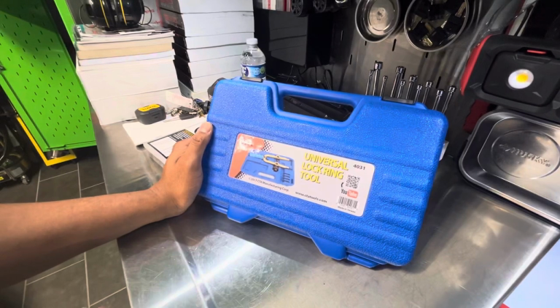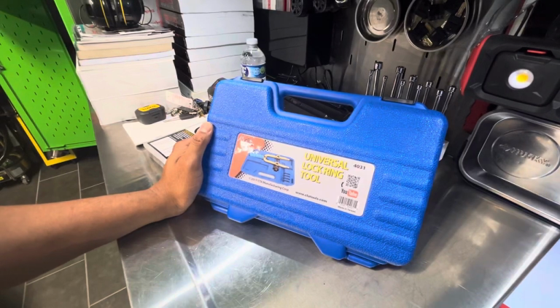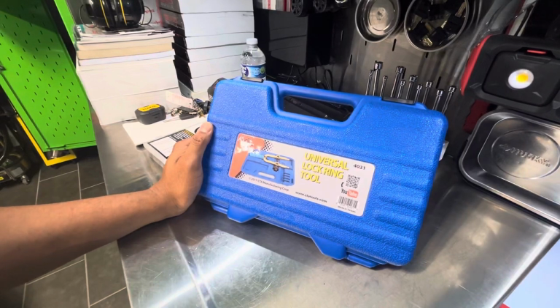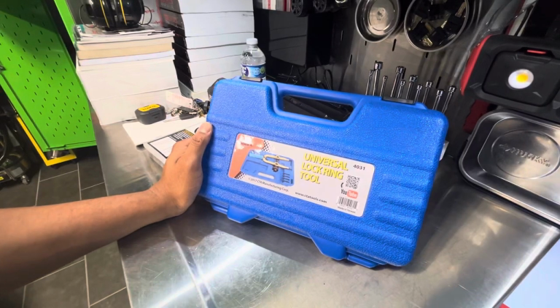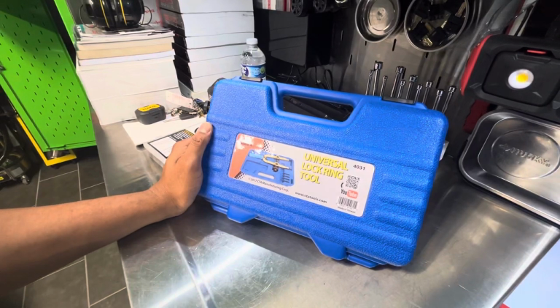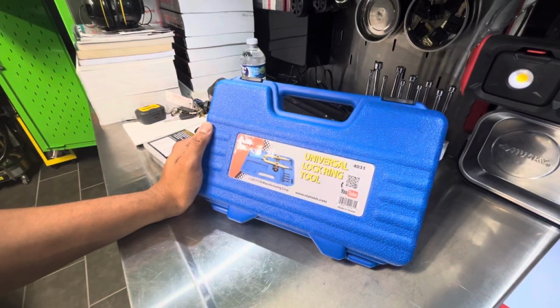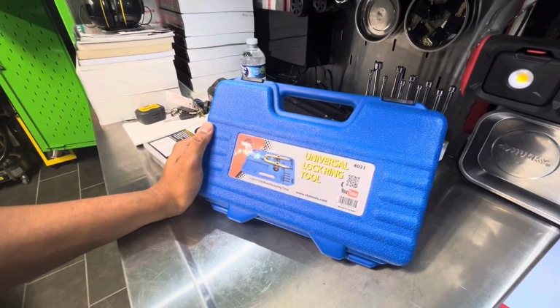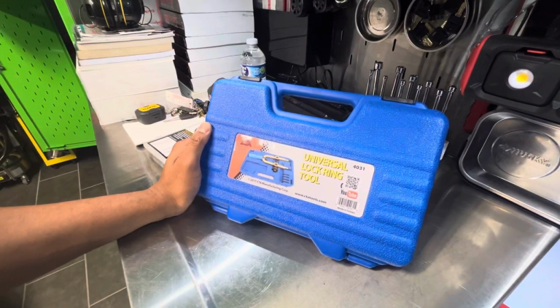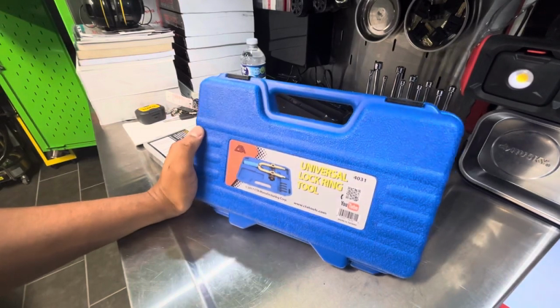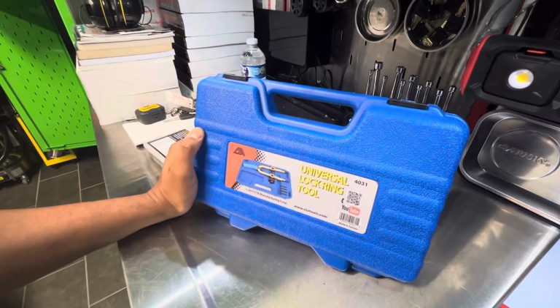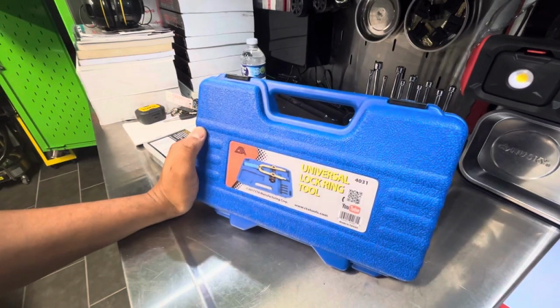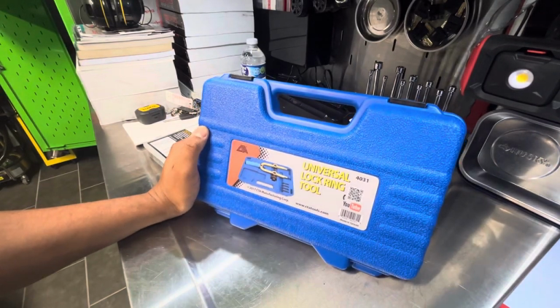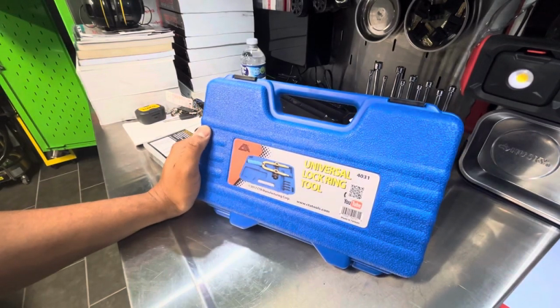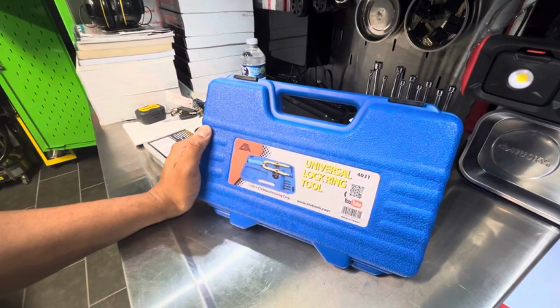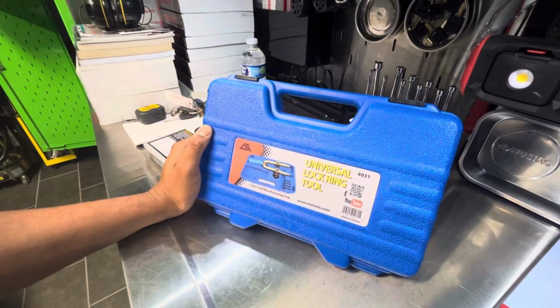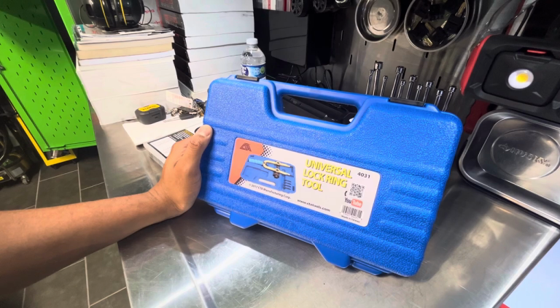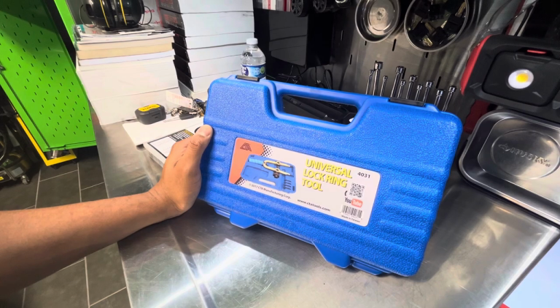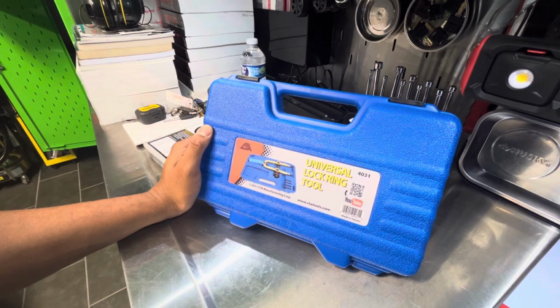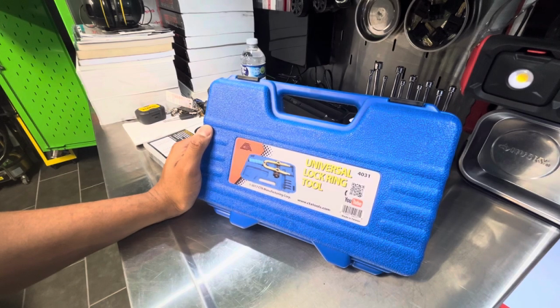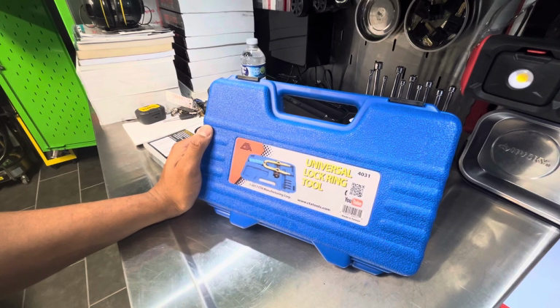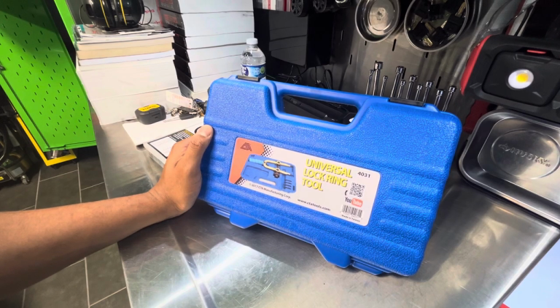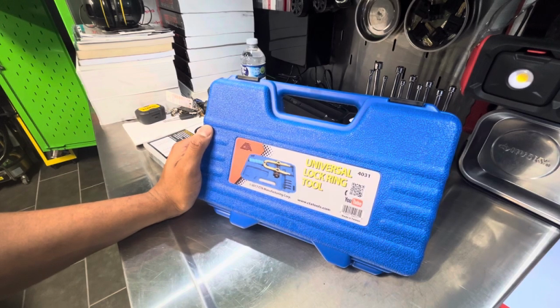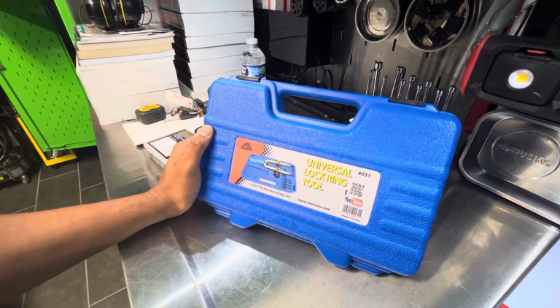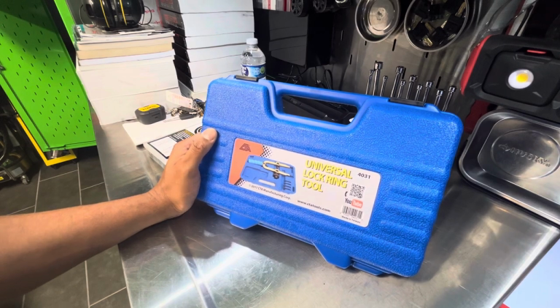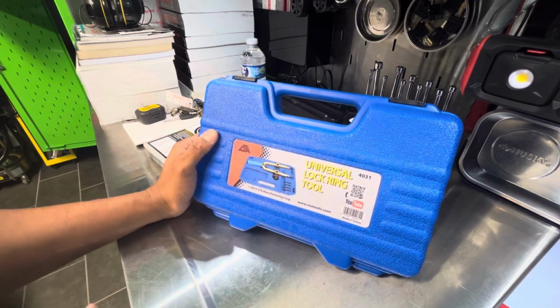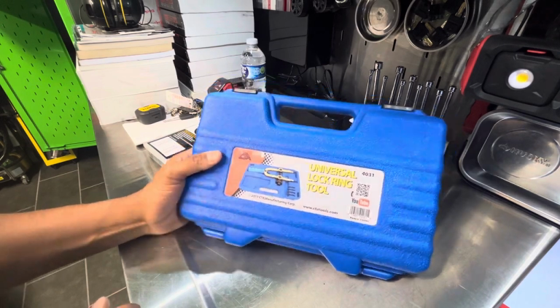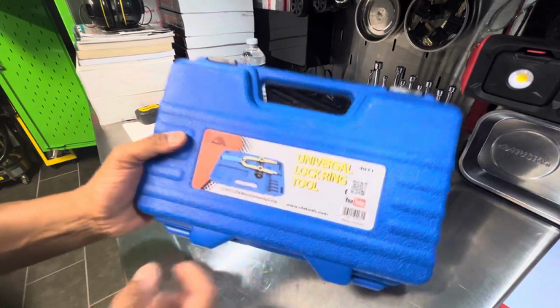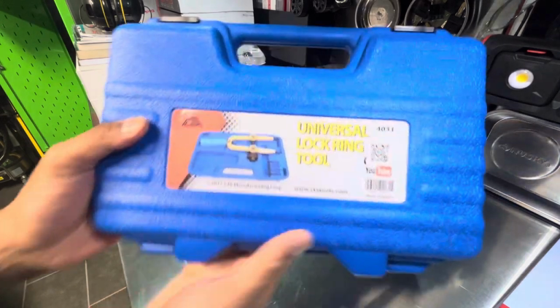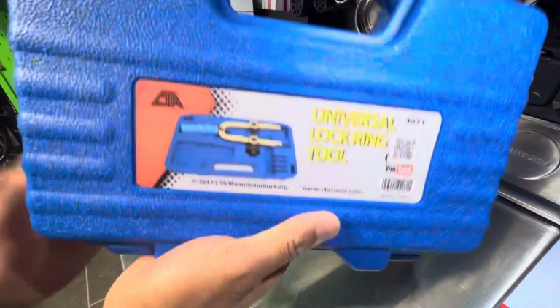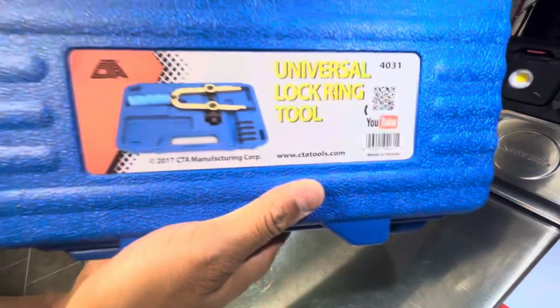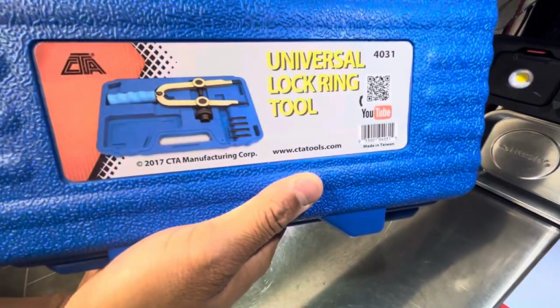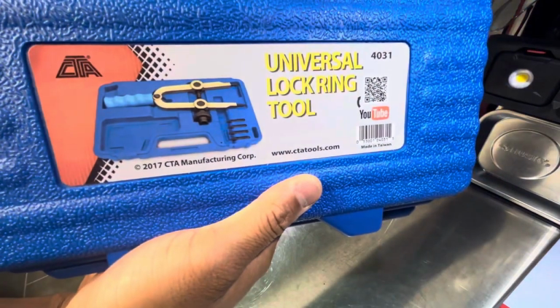Have you ever been excited about a tool that you've absolutely never used, but you can't wait to actually try it out to see how well it works, just because it seemed like it's well made? Well, here's that tool.